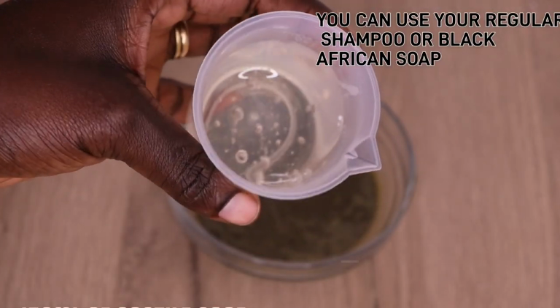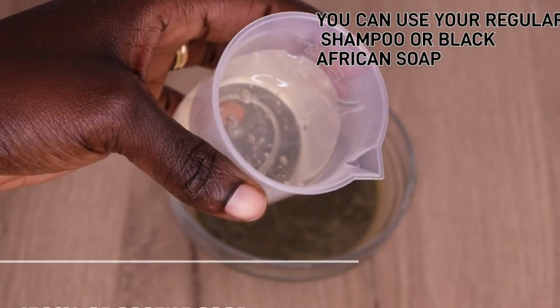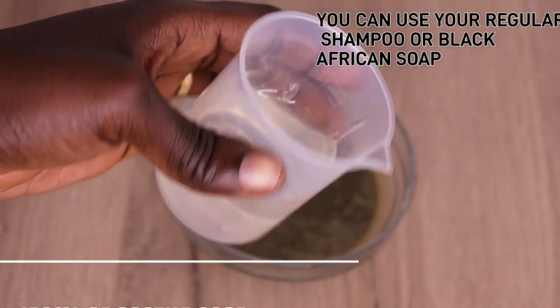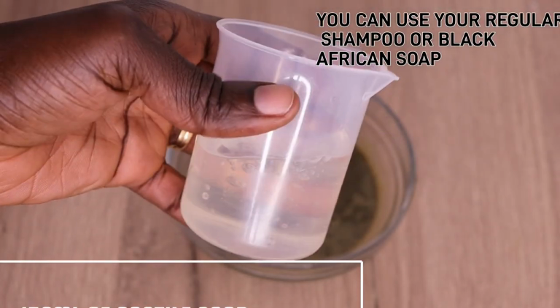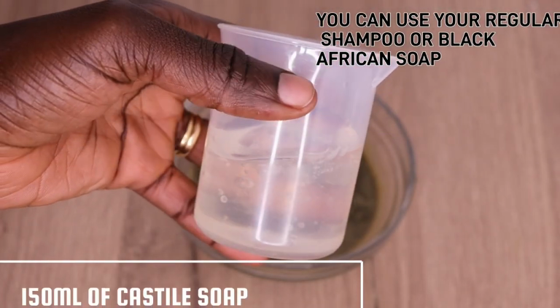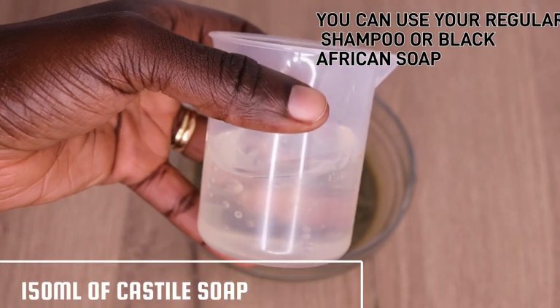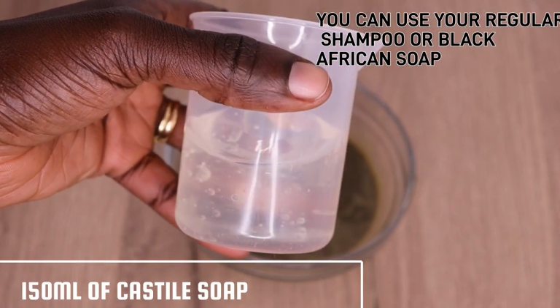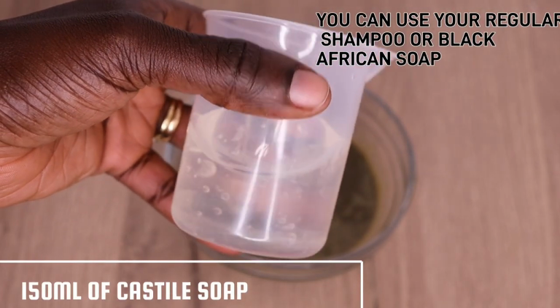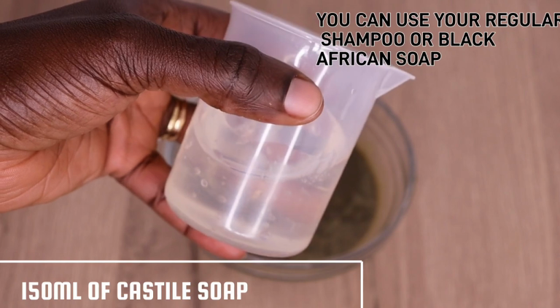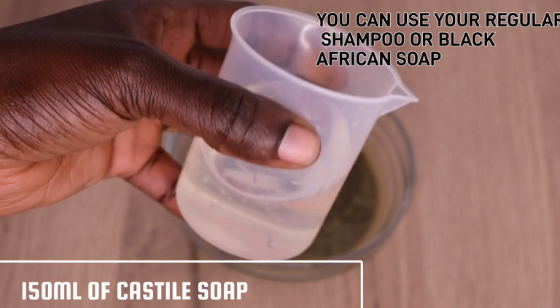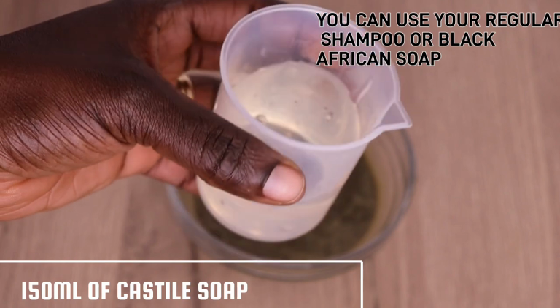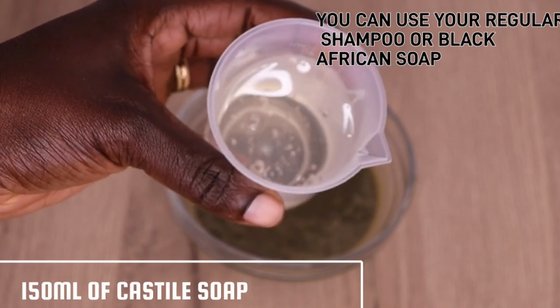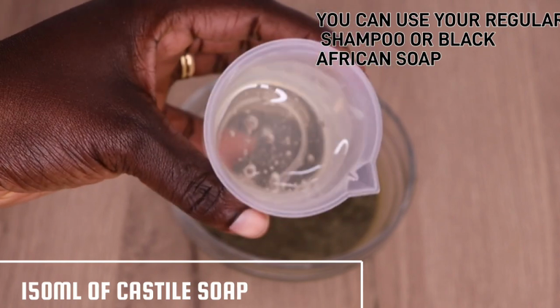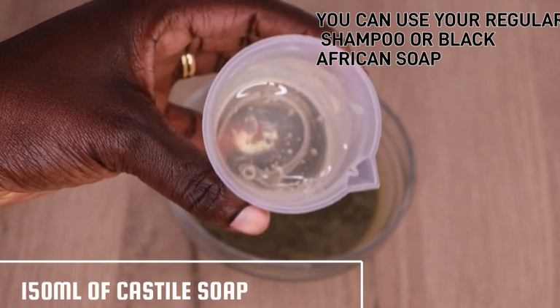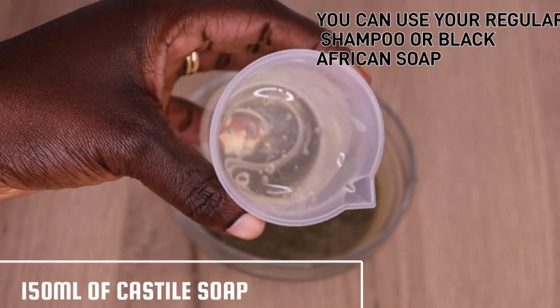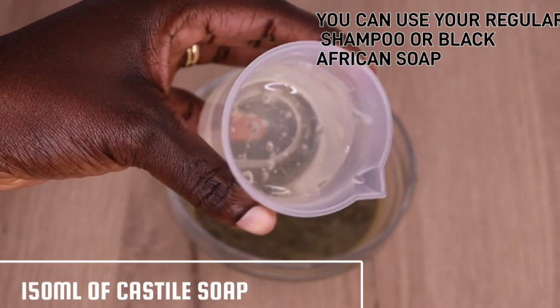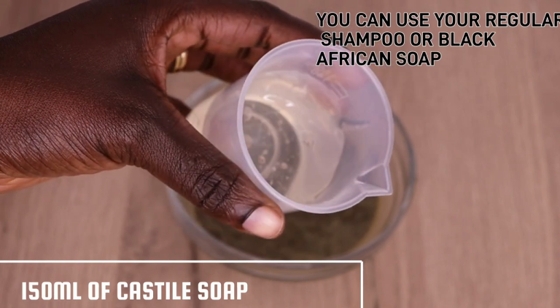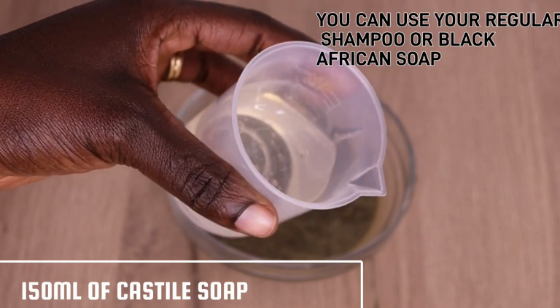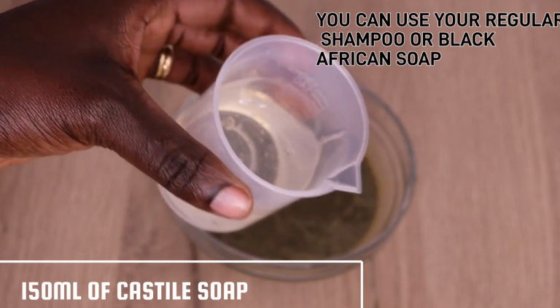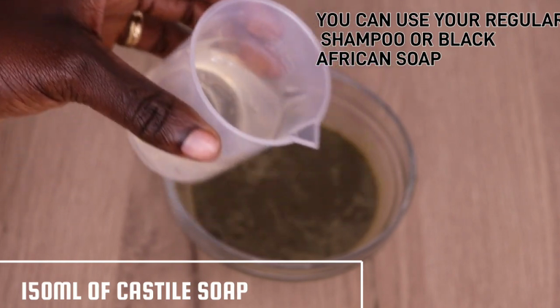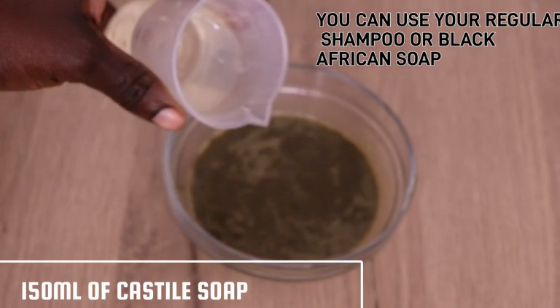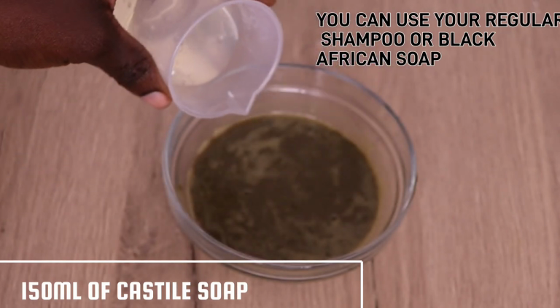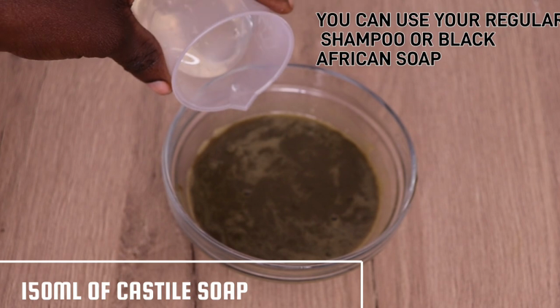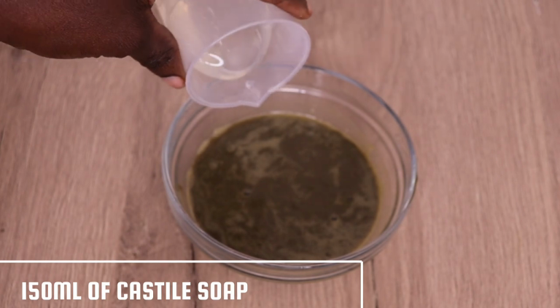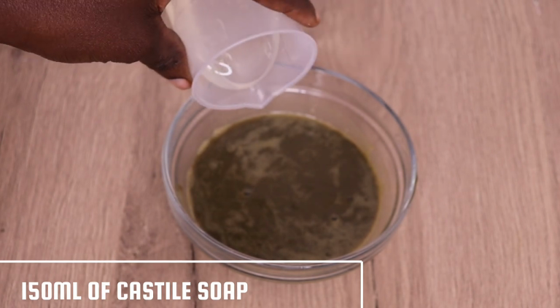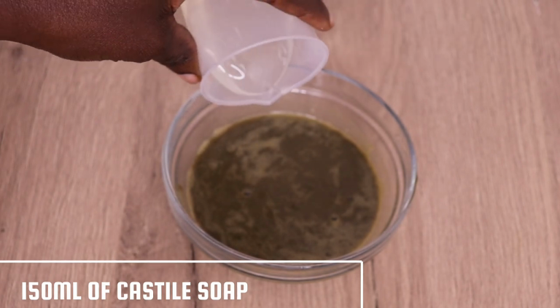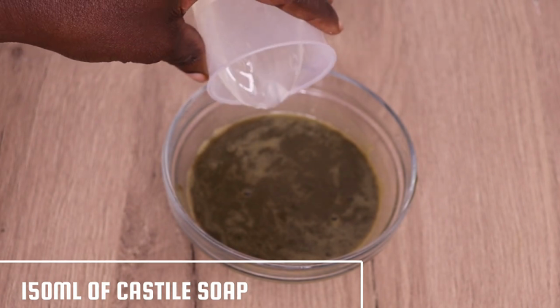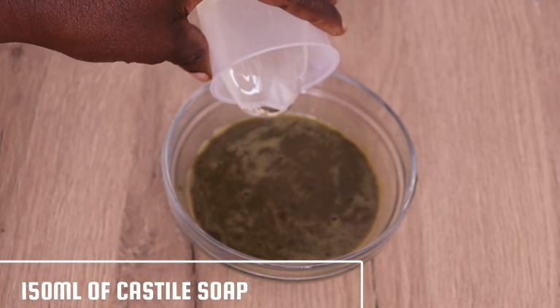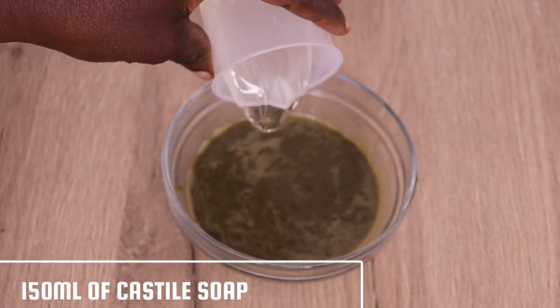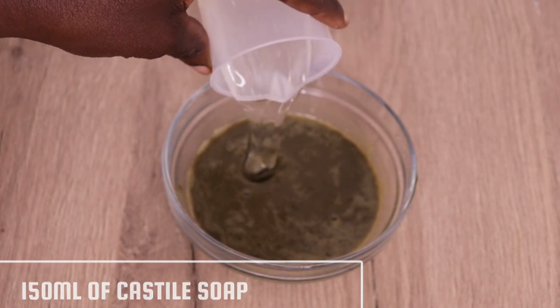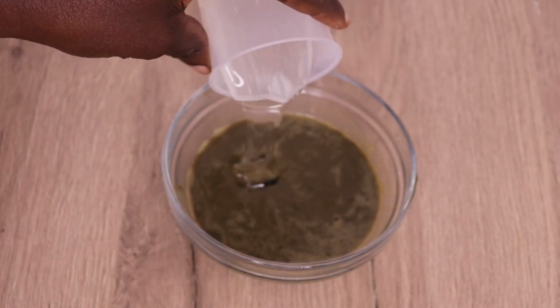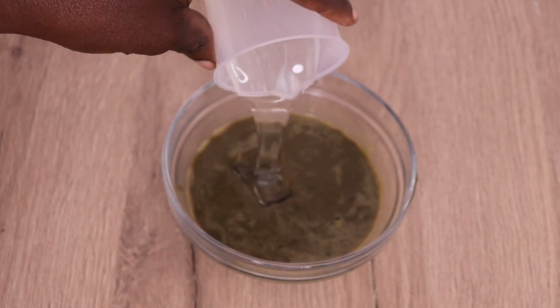Right now I will go in with 150 ml of my castile soap. You can use your regular shampoo, any one you have, or your black African soap — you are good to go.